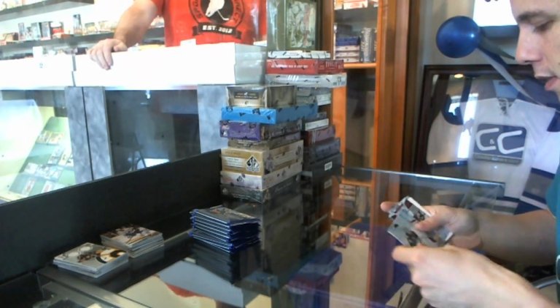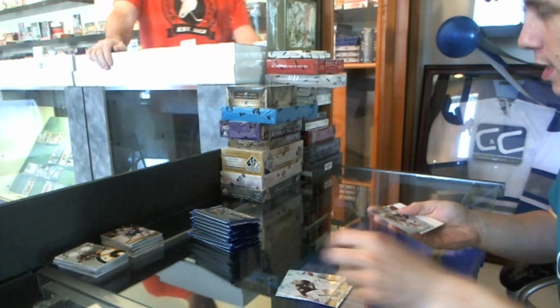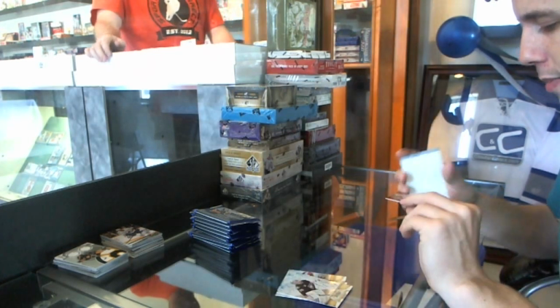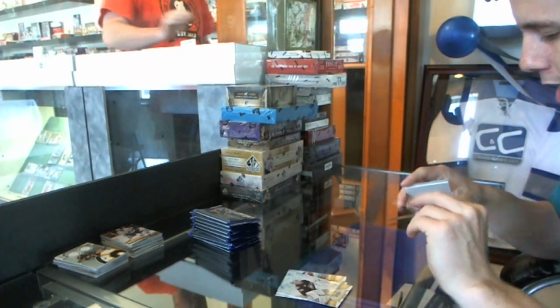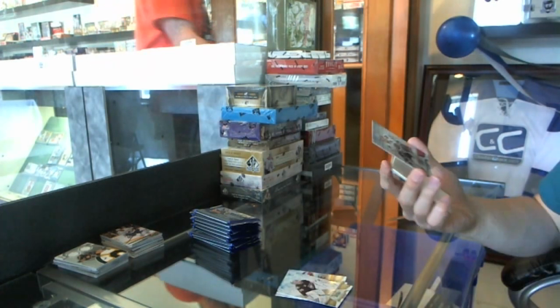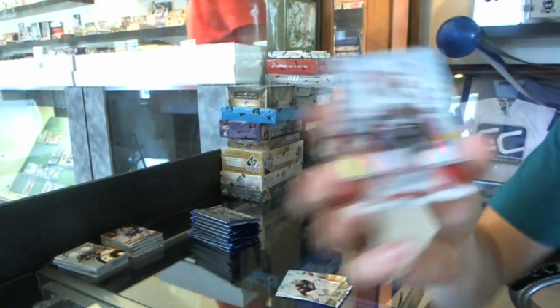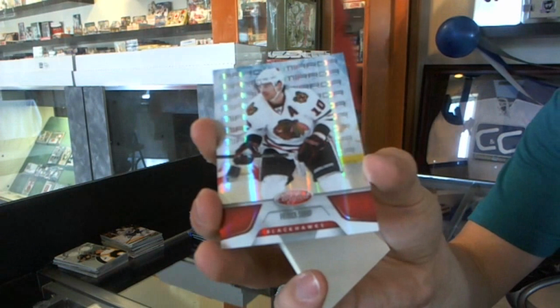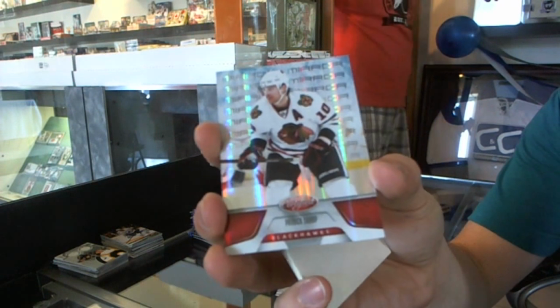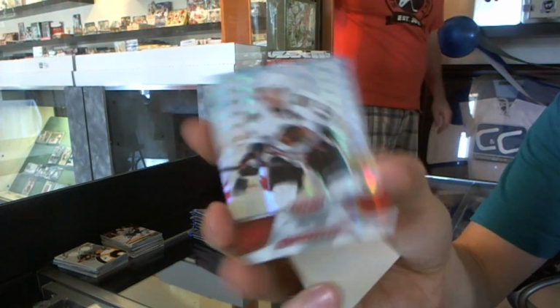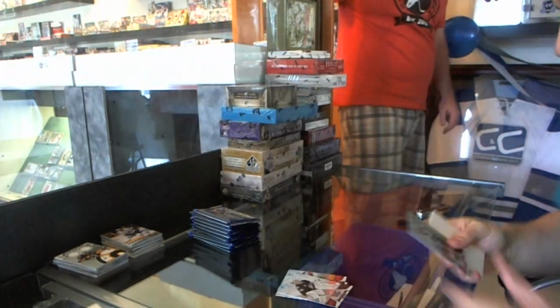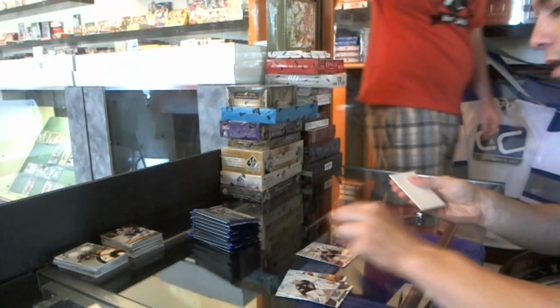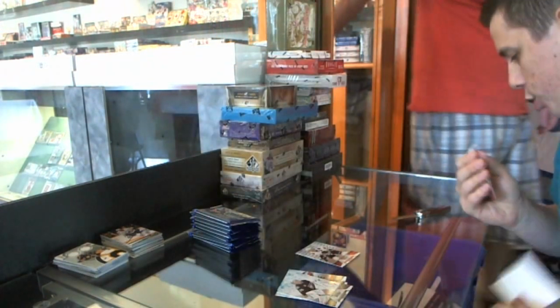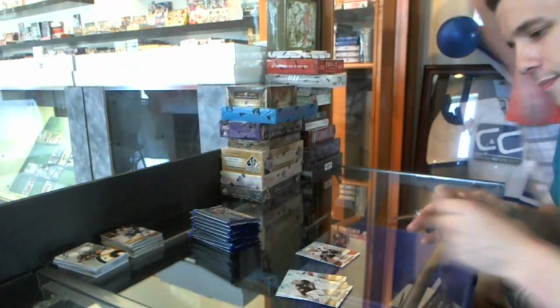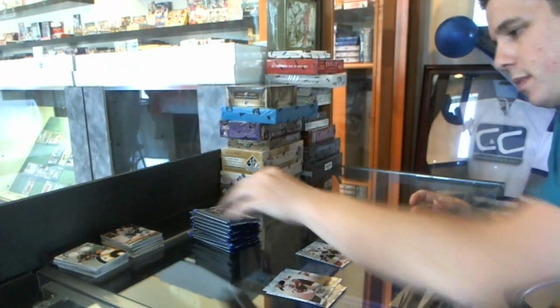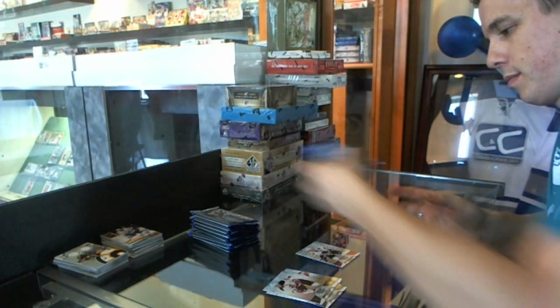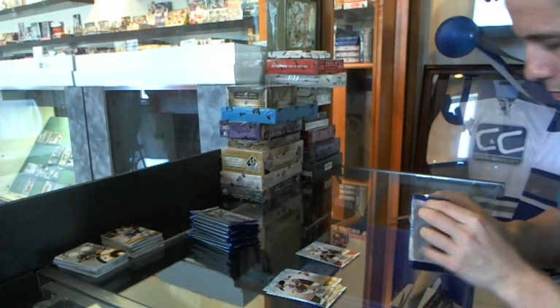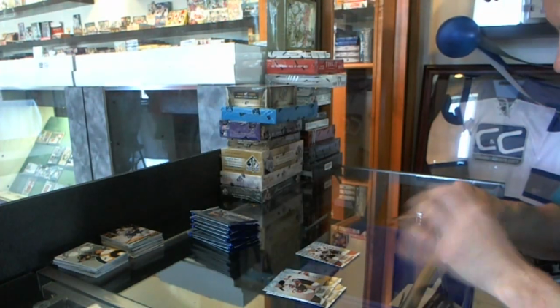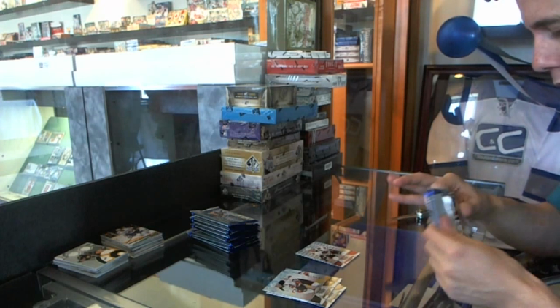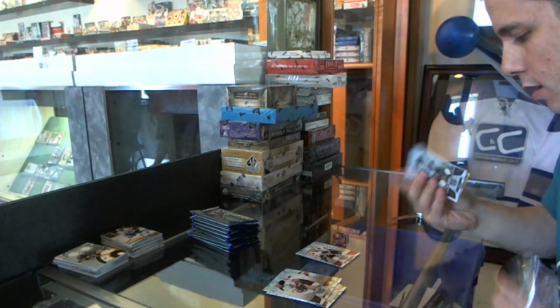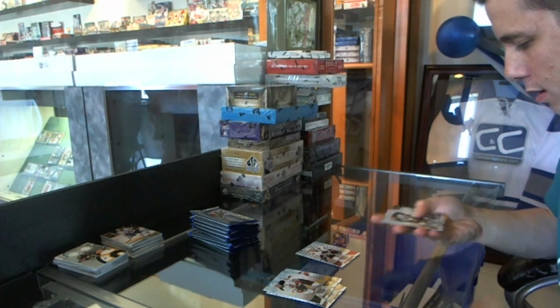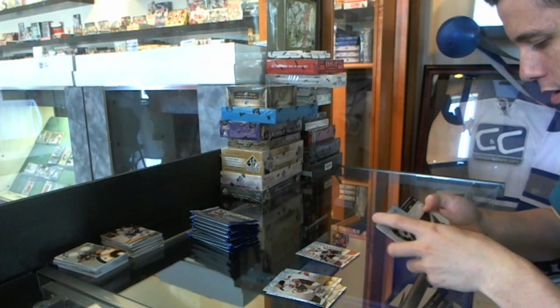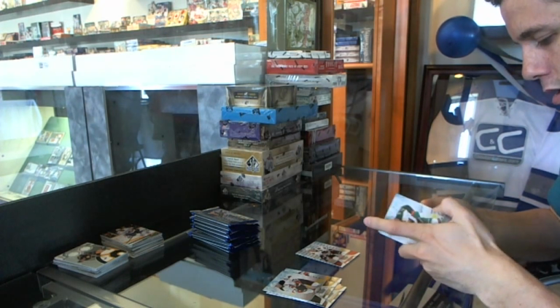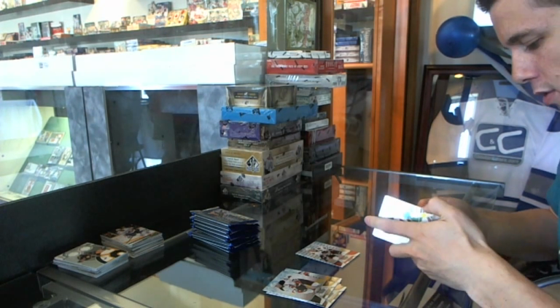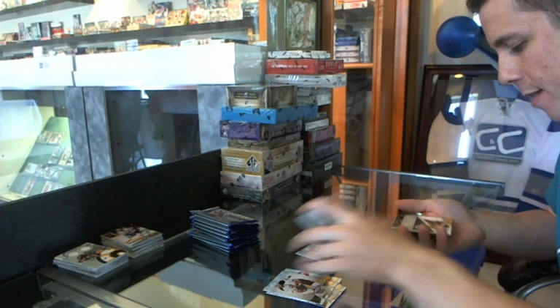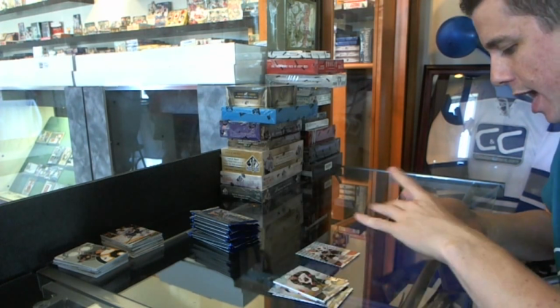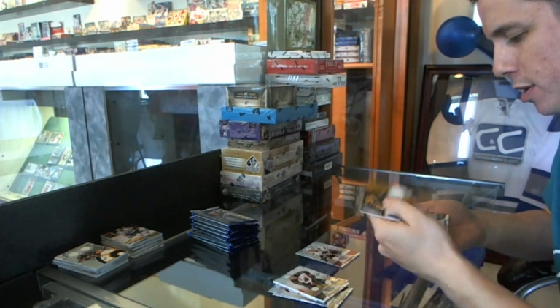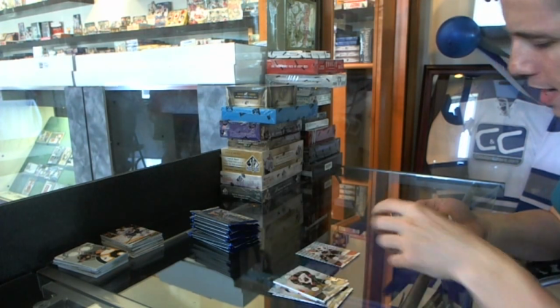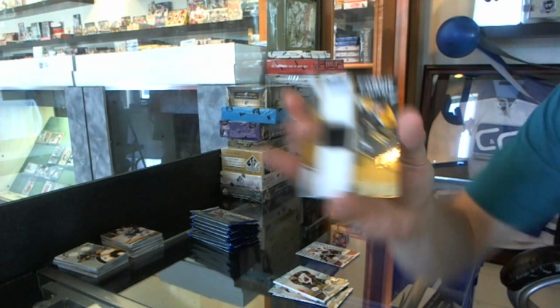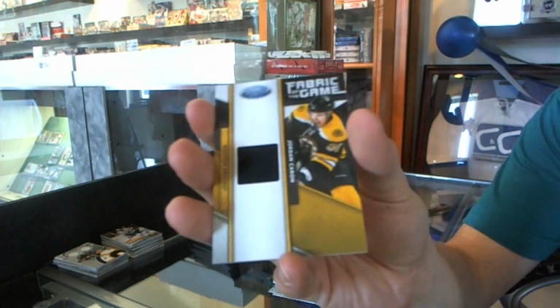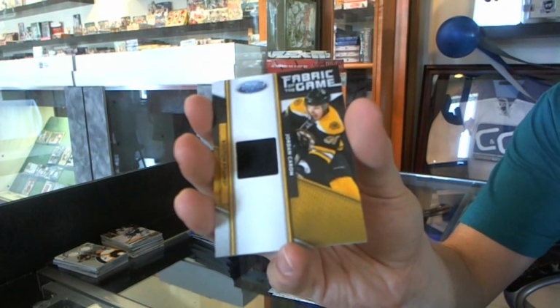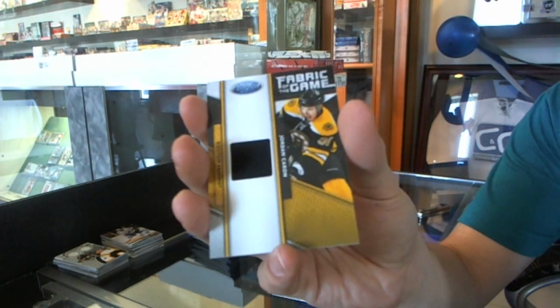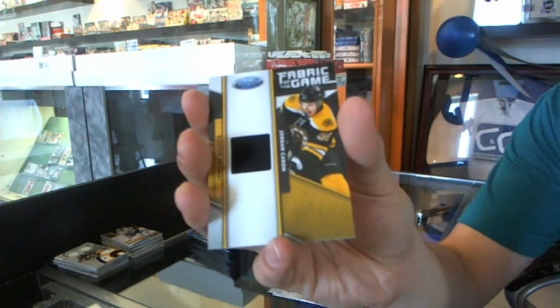We start with a Mirror Red, numbered to 199, Patrick Sharp. We've got a Fabric of the Game, numbered to 399, for the Boston Bruins, Jordan Caron.